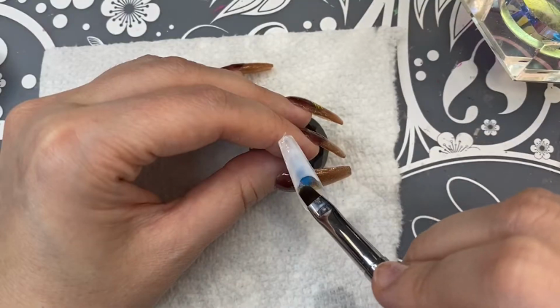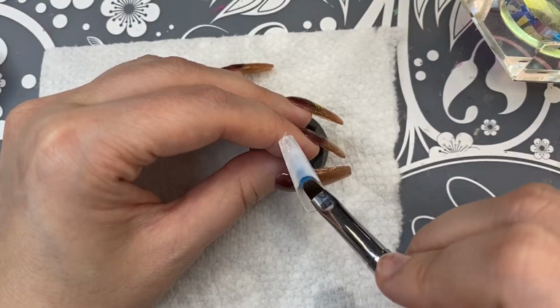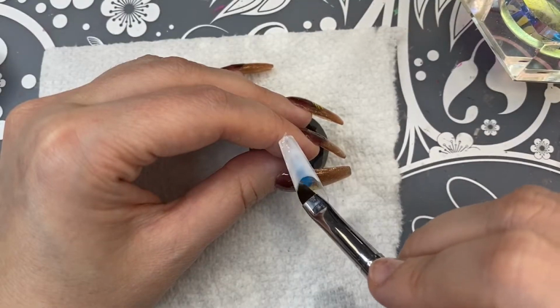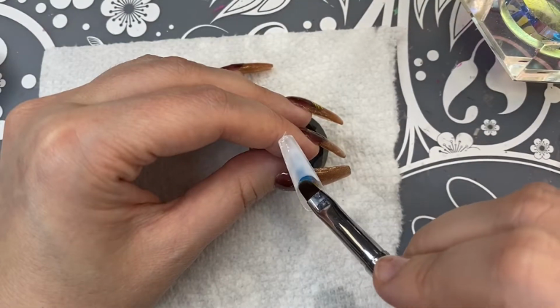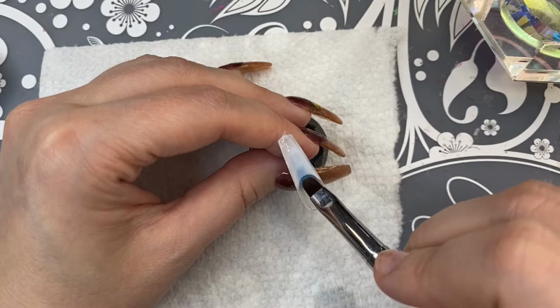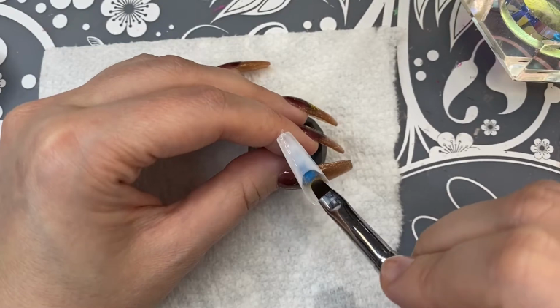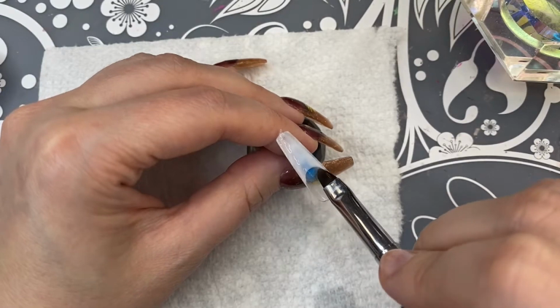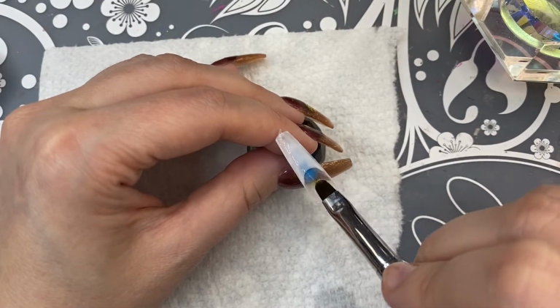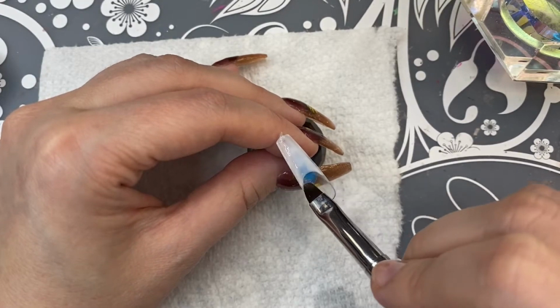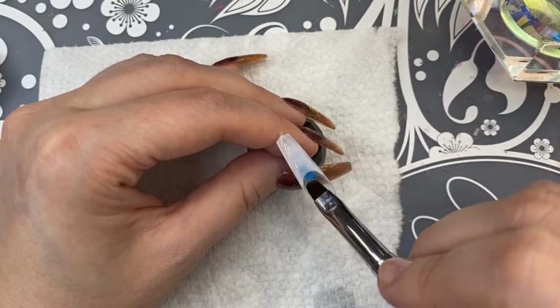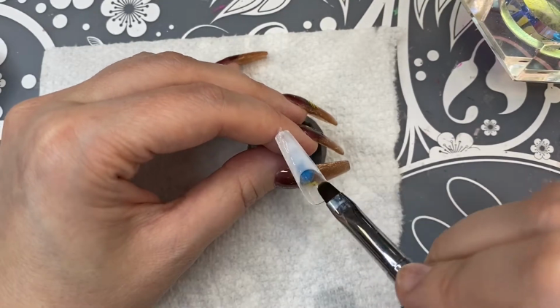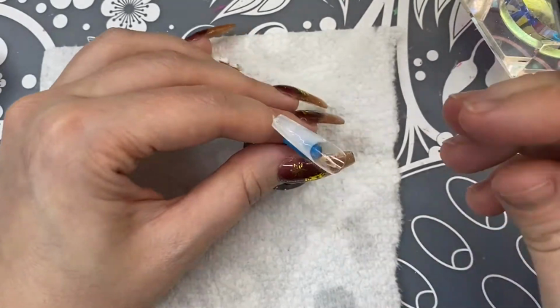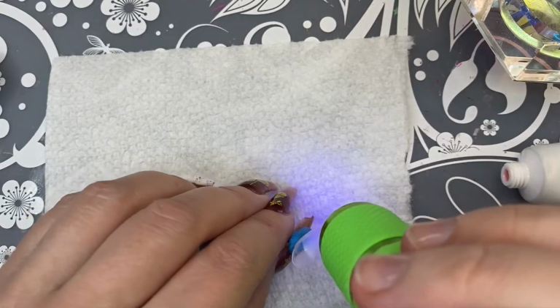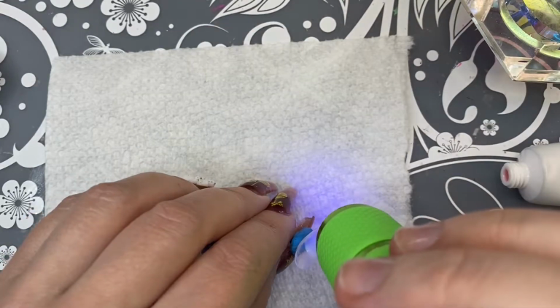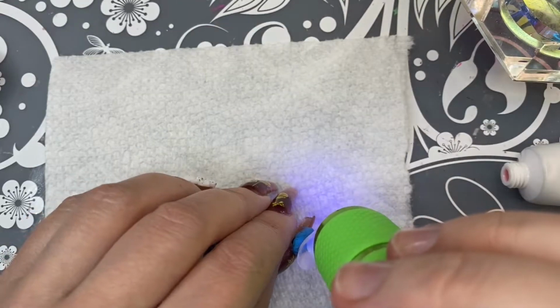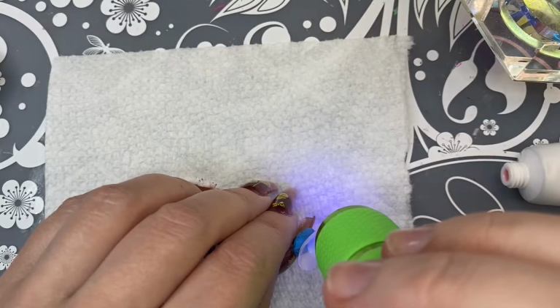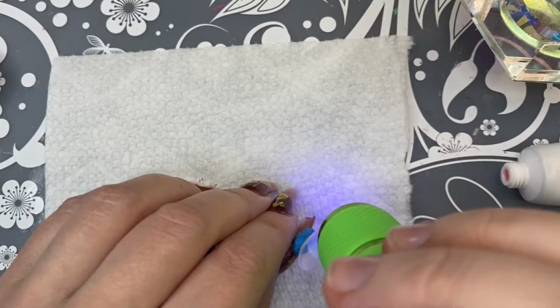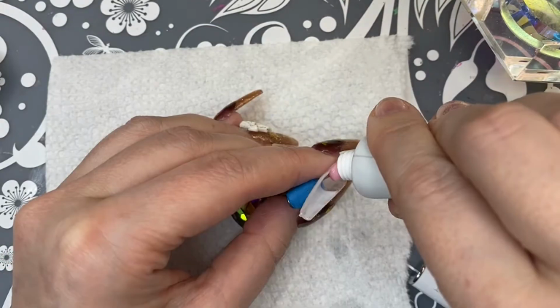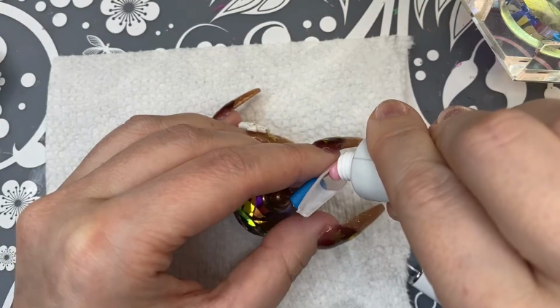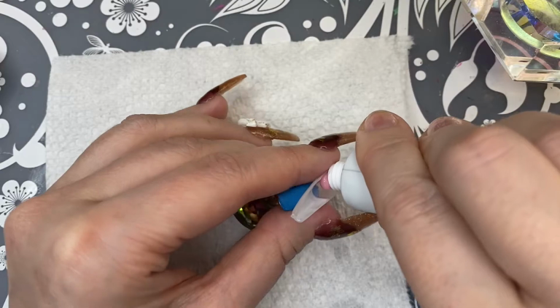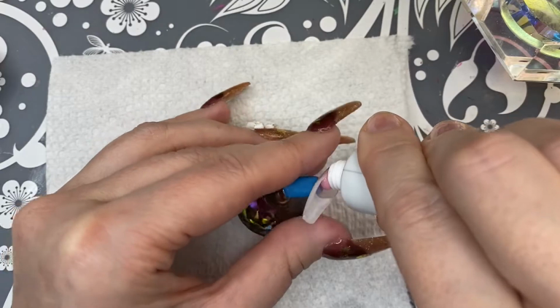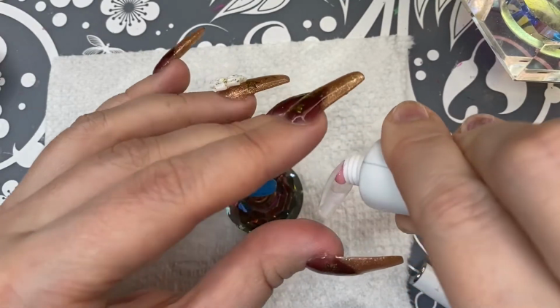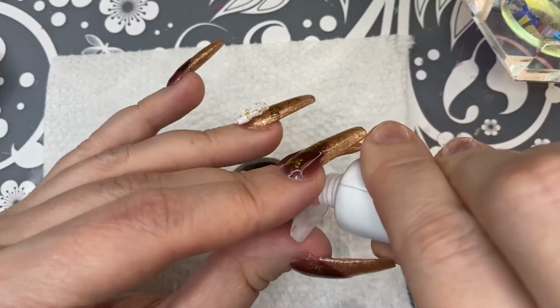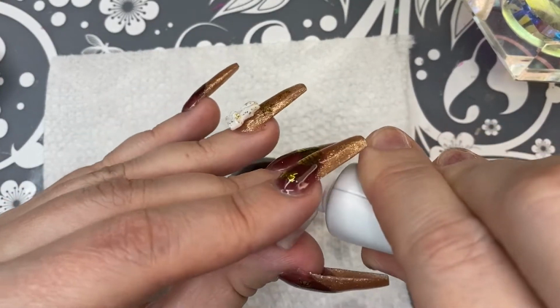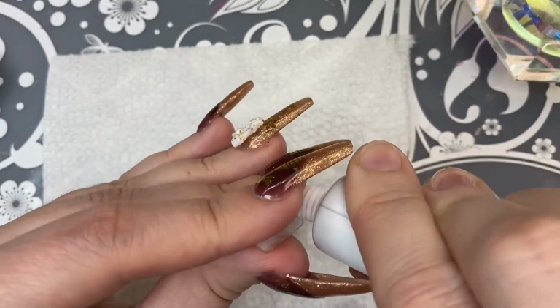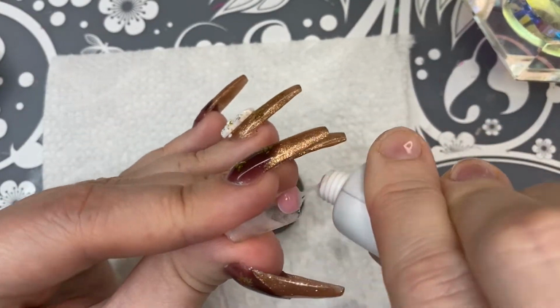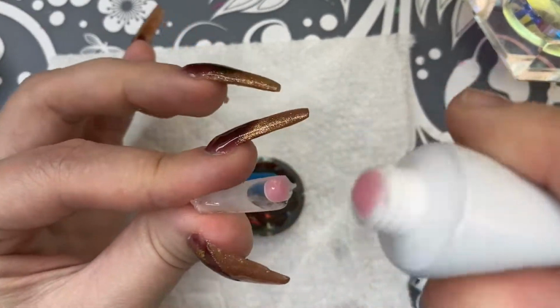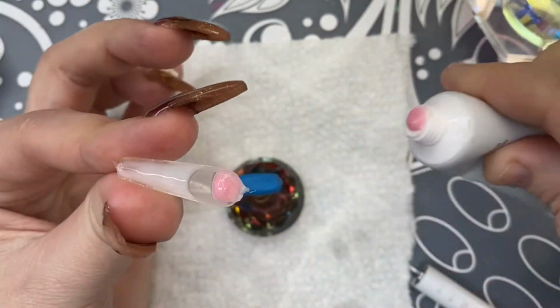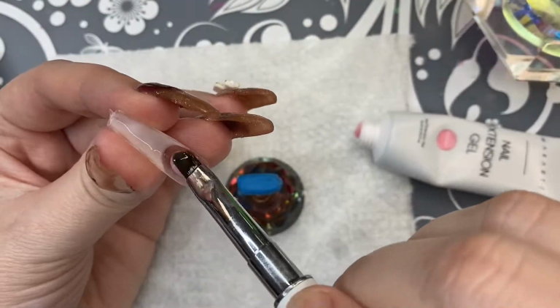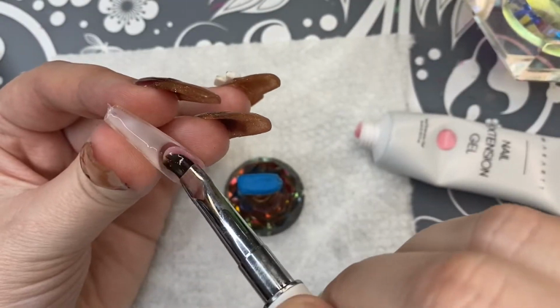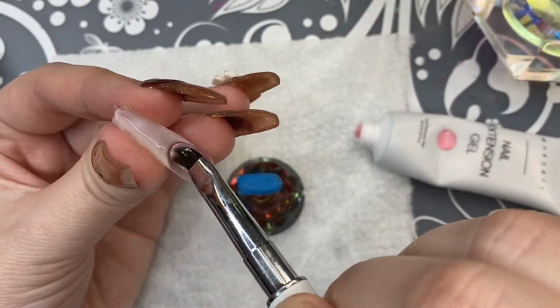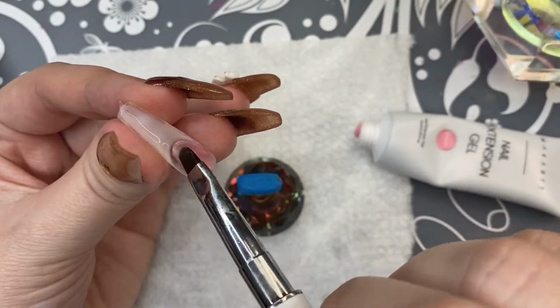When doing this method you want to make sure that you're applying a thin layer of poly gel on the inside of the nail. I'm curing the very tip of it because I didn't want it to move while I was putting the cuticle bead in there.